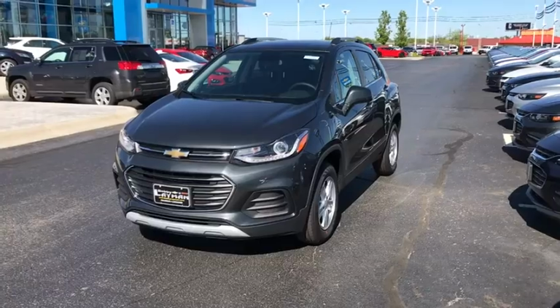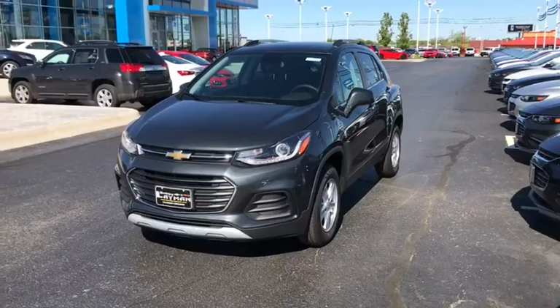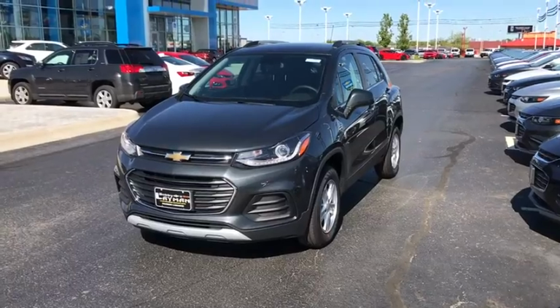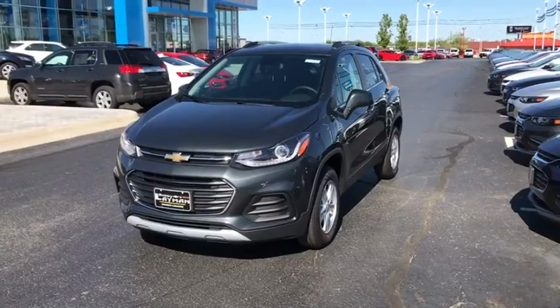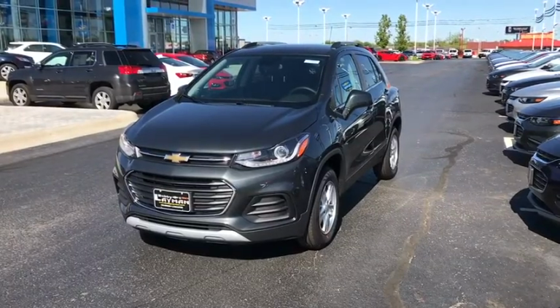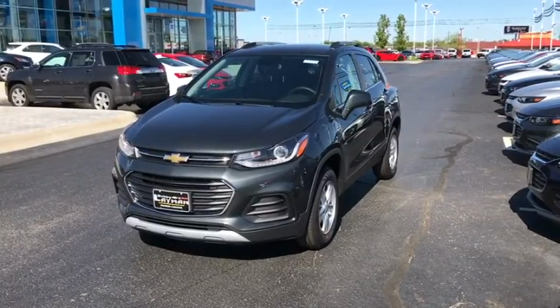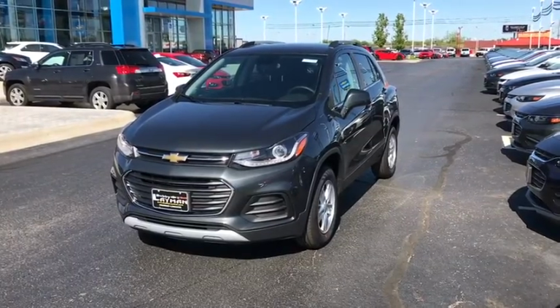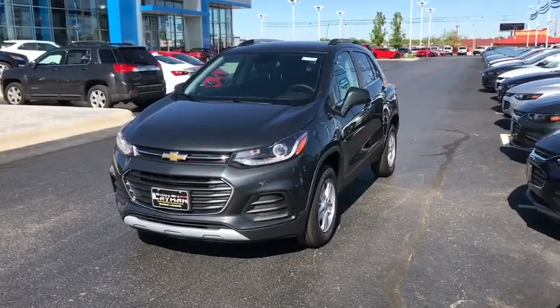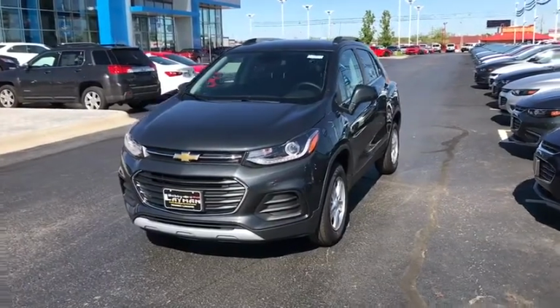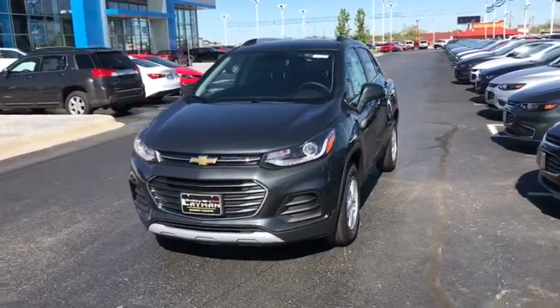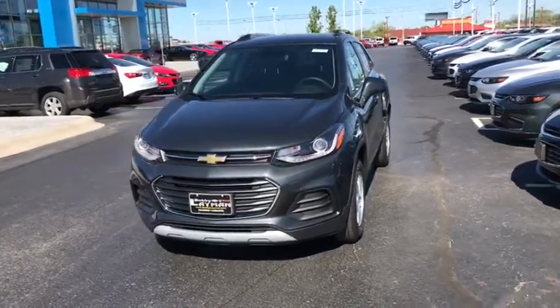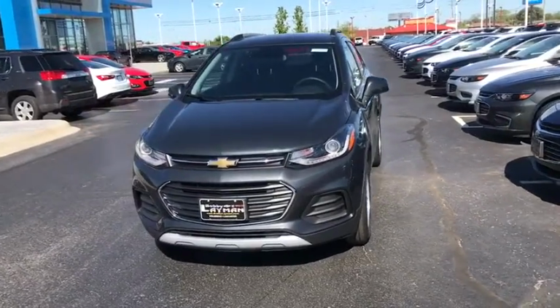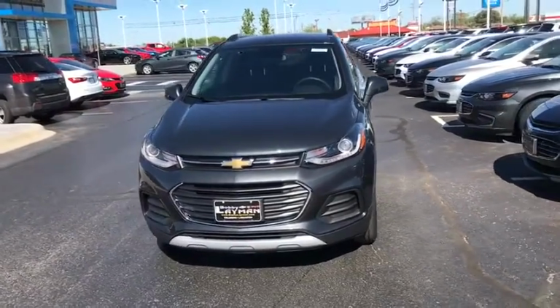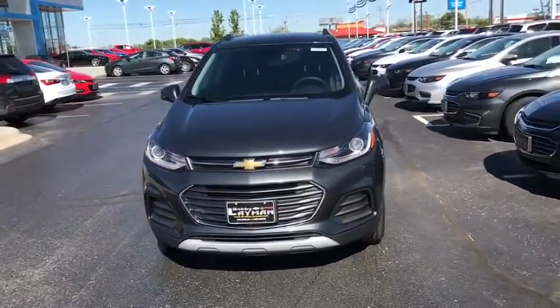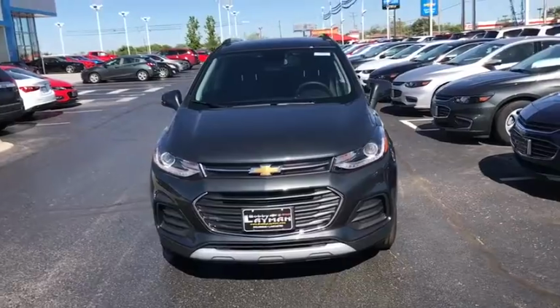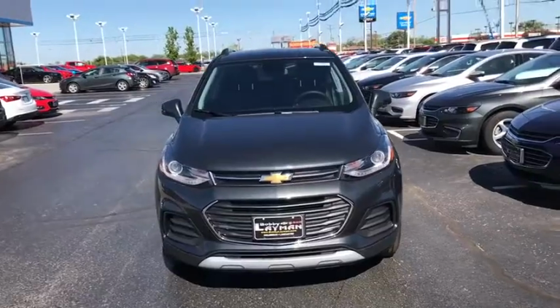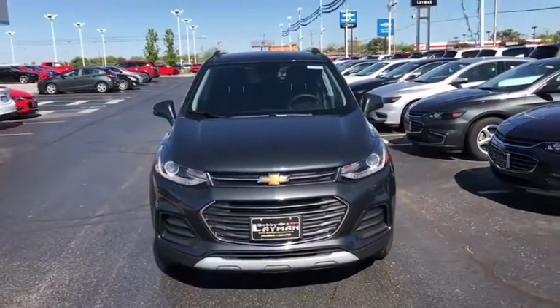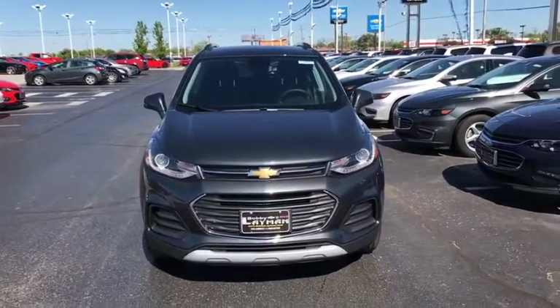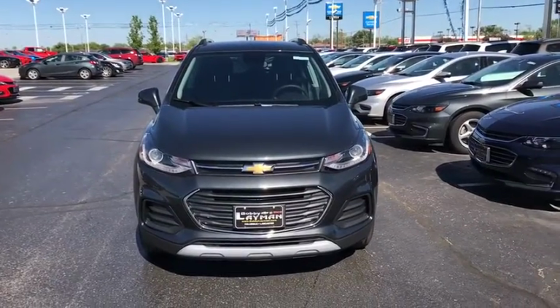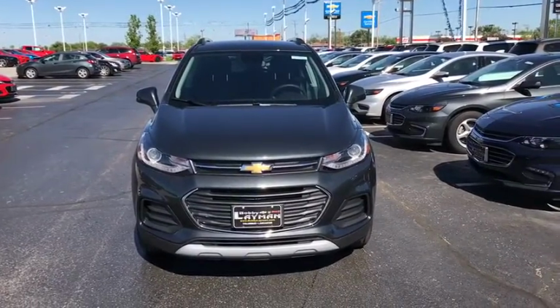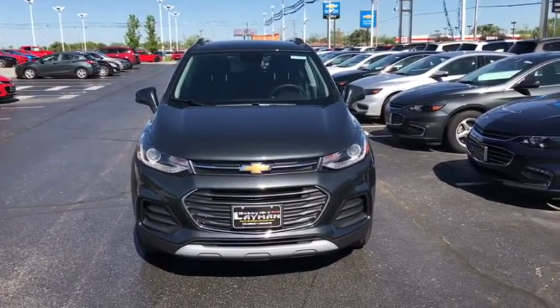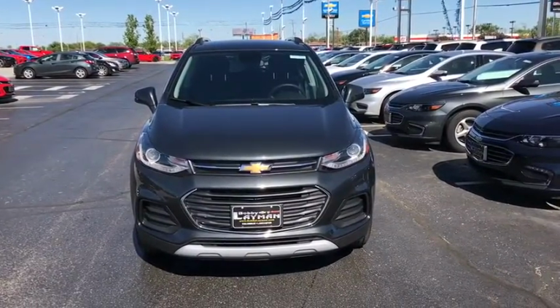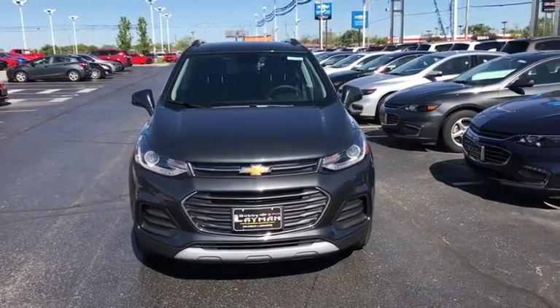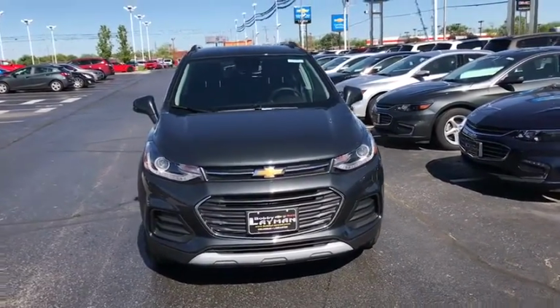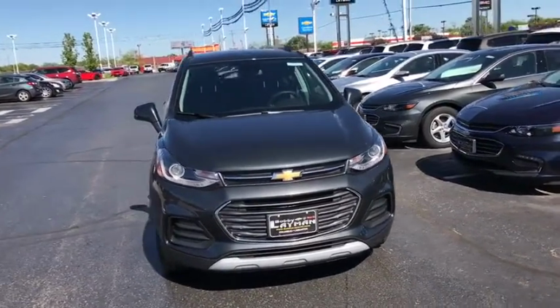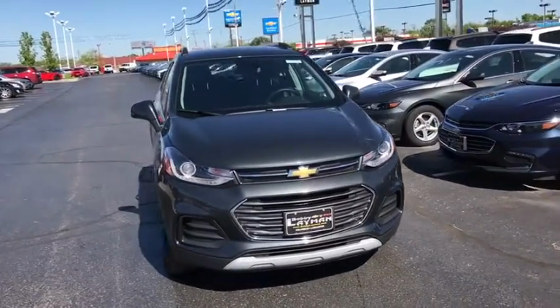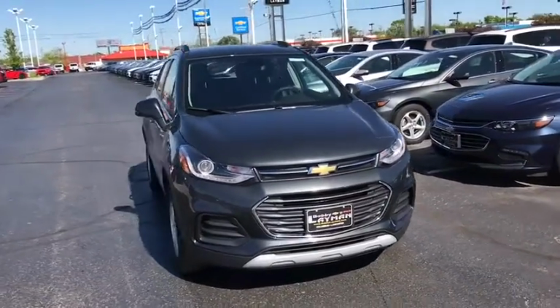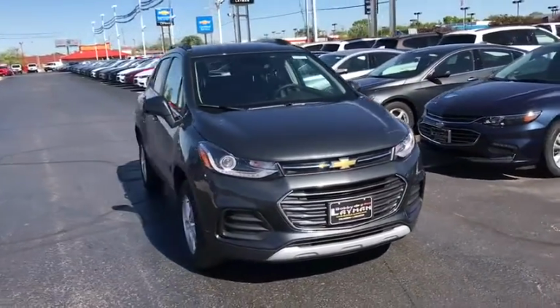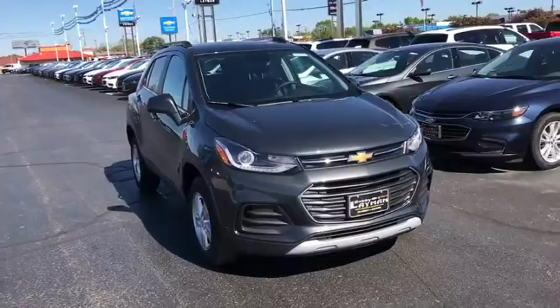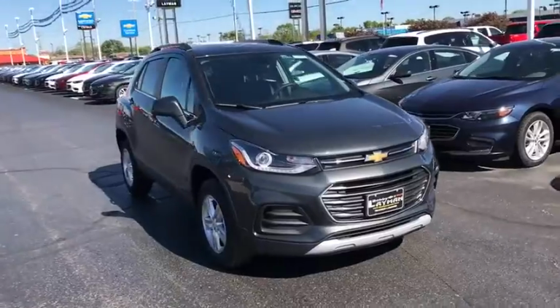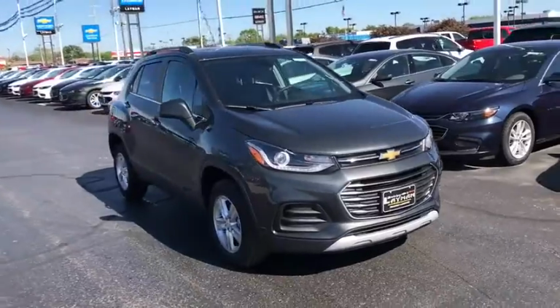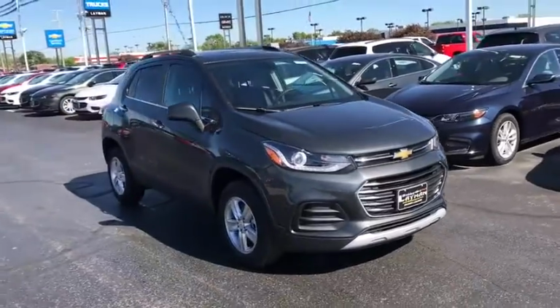The 2017 Chevrolet Trax. The Trax is tiny on the outside but remarkably spacious within. It comes with a clean and modern interior. This vehicle has less than 100 miles.